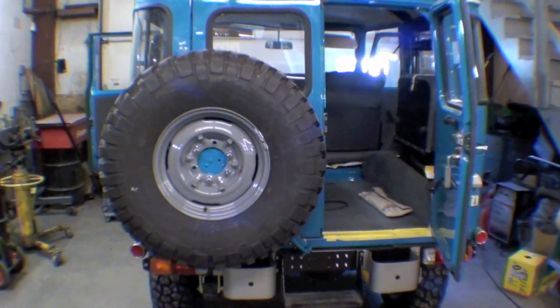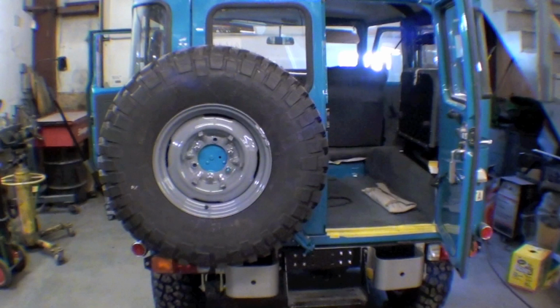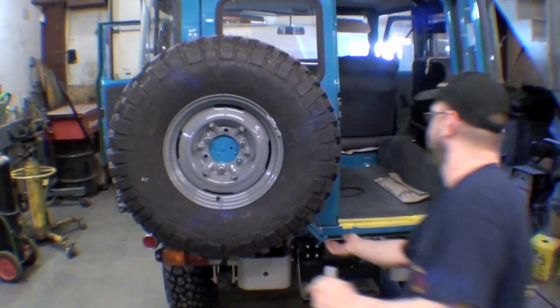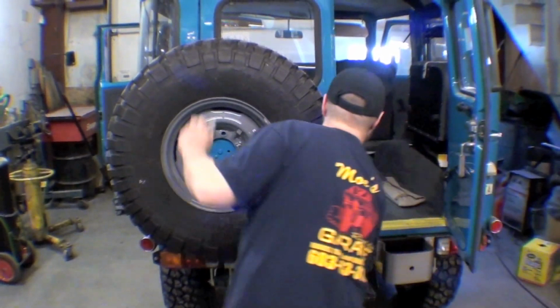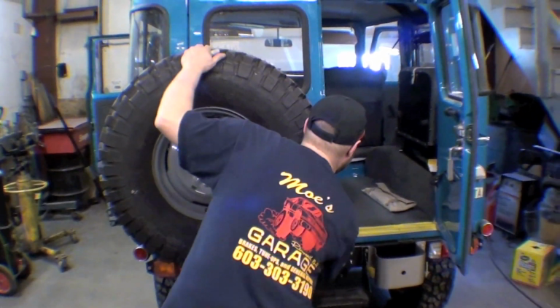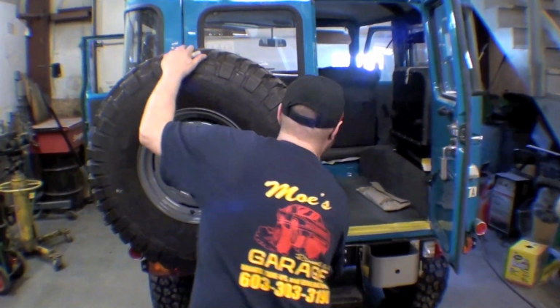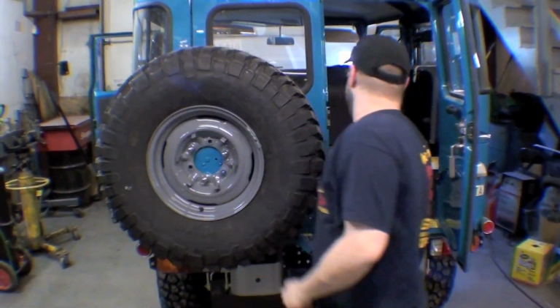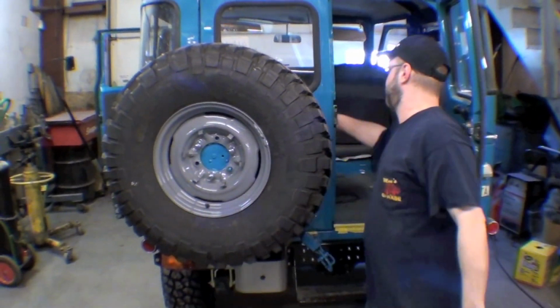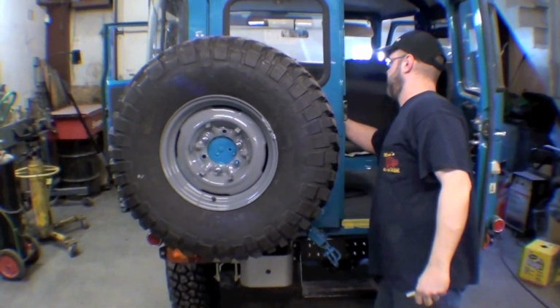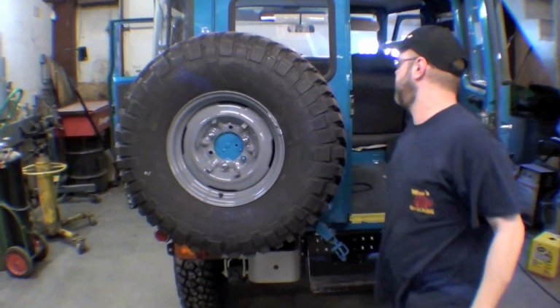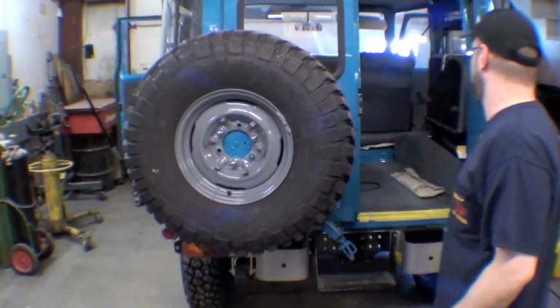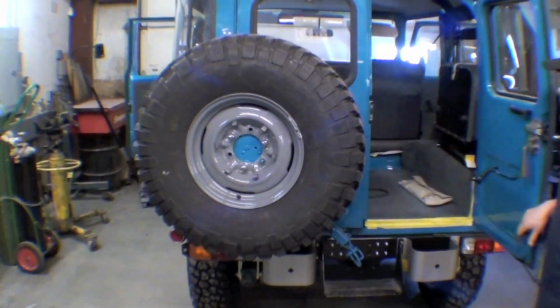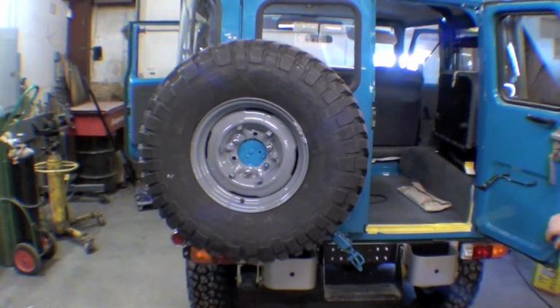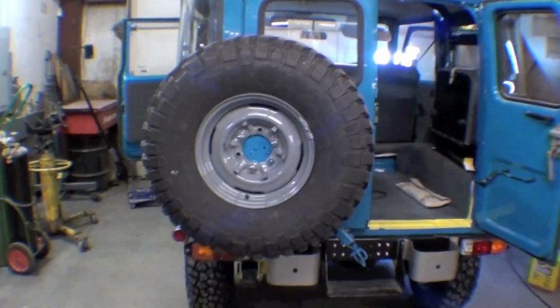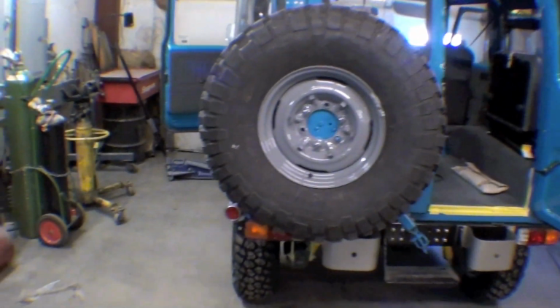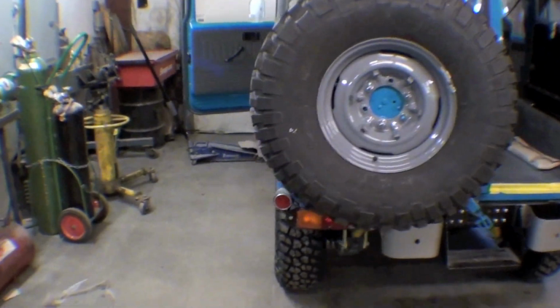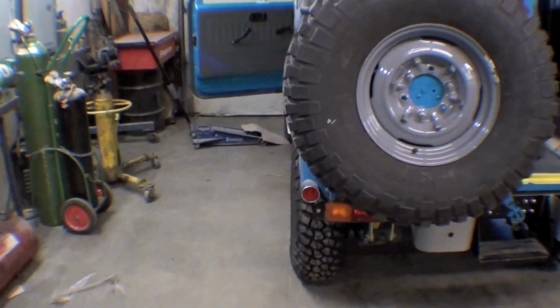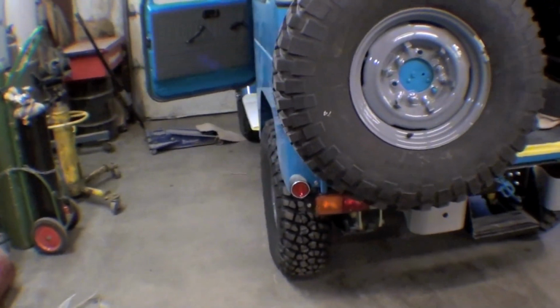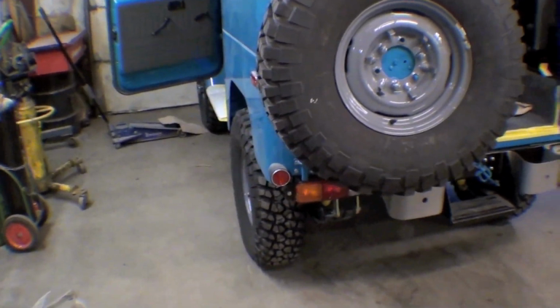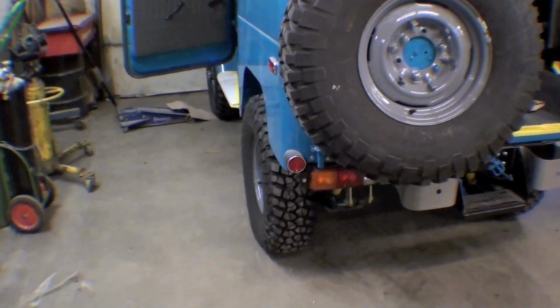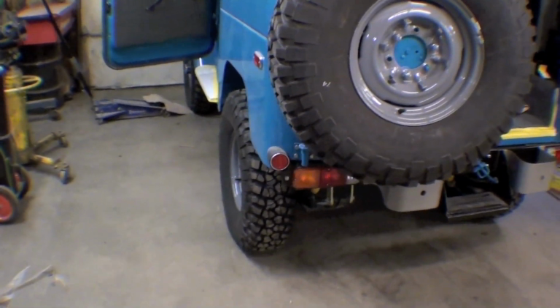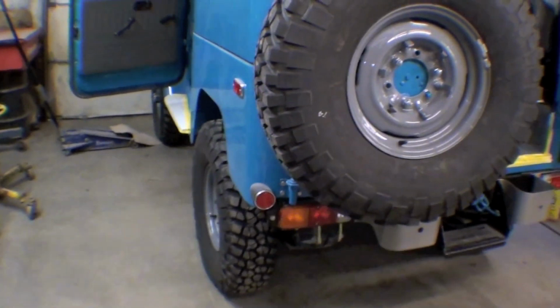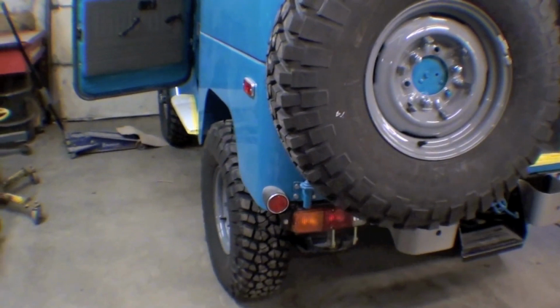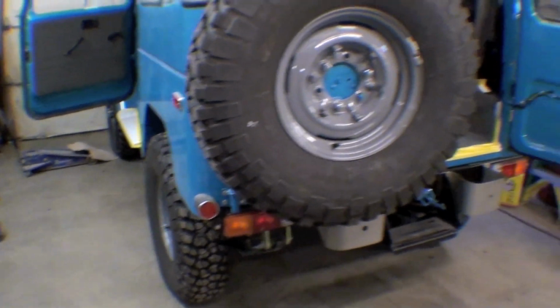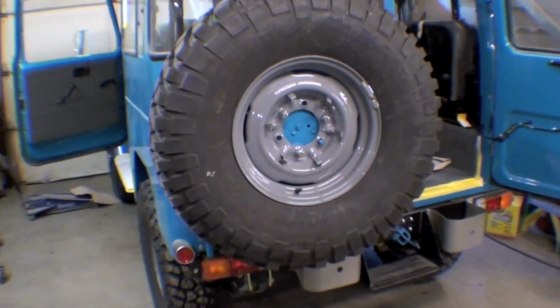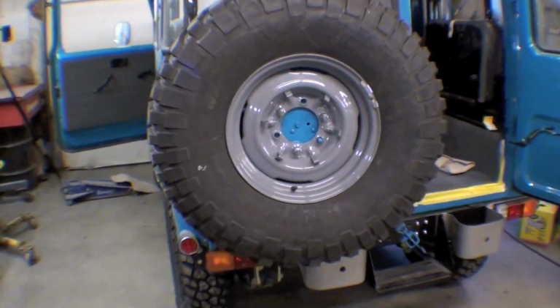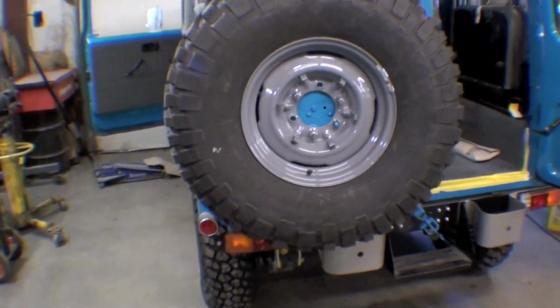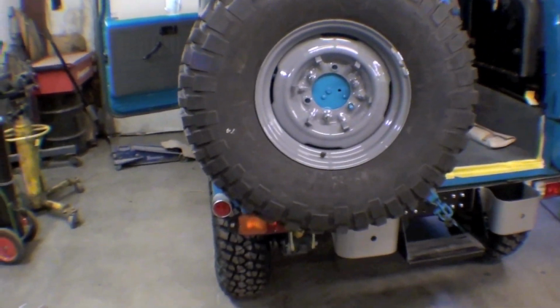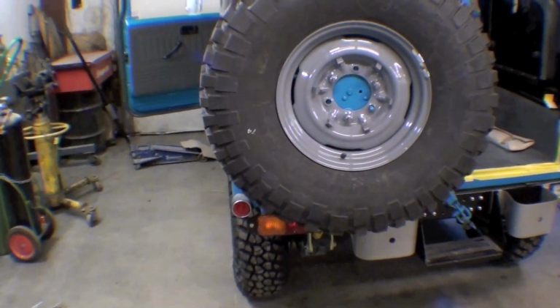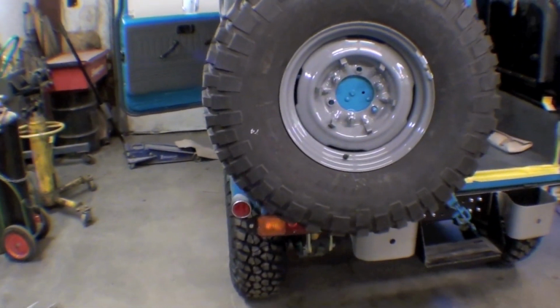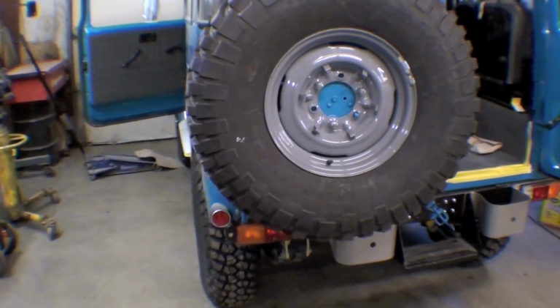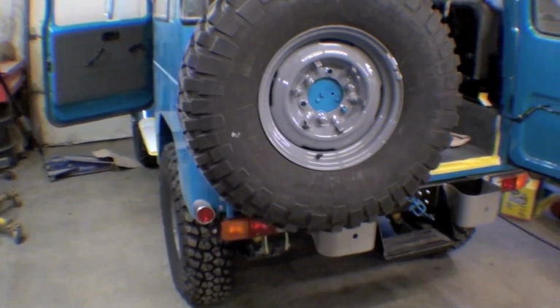One of the neat things we have on is the spare tire carrier and the actual spare tire is on. You can see the size of the tire — if I pull over here, you can see the other tires are right on and they fit very well. They tuck very nicely underneath the wheel well, and that's what we want.